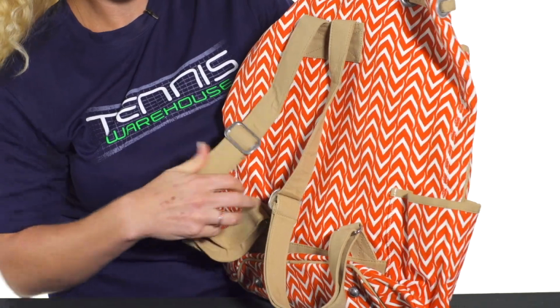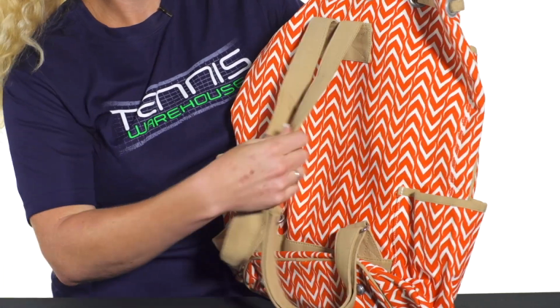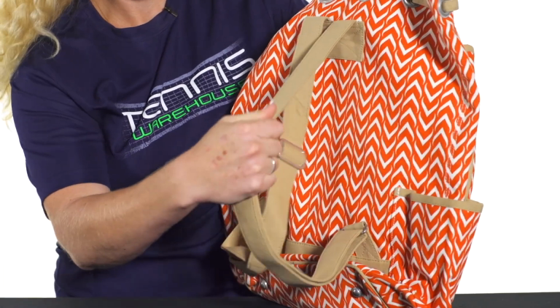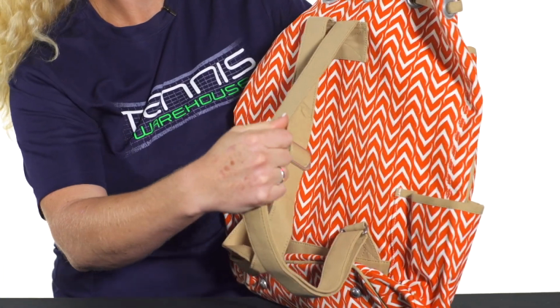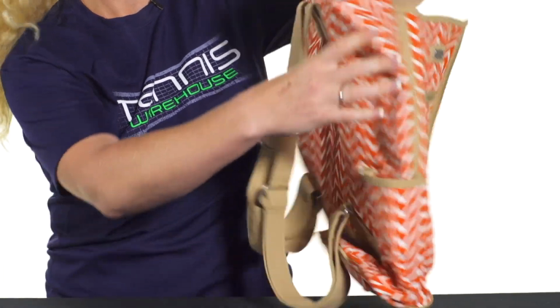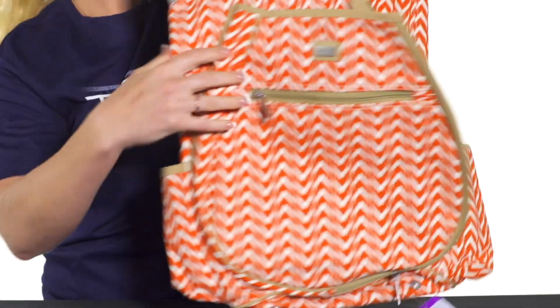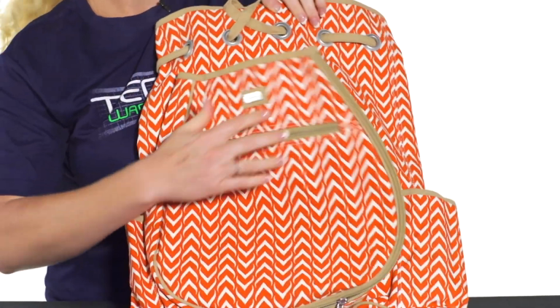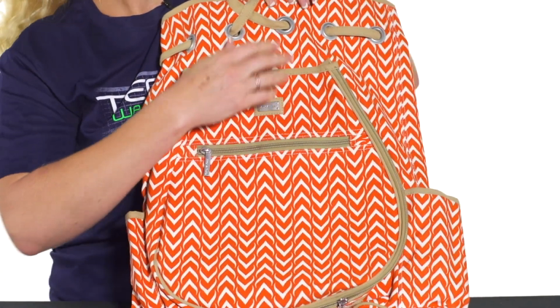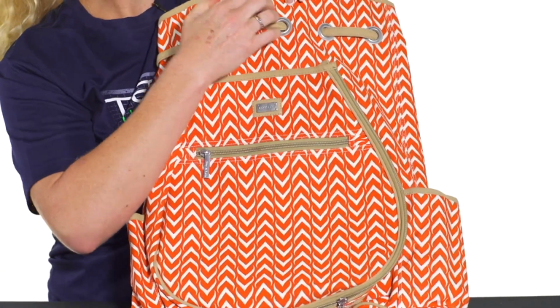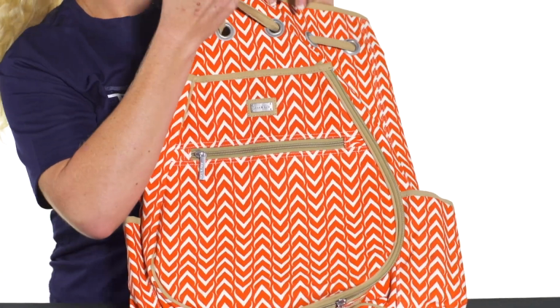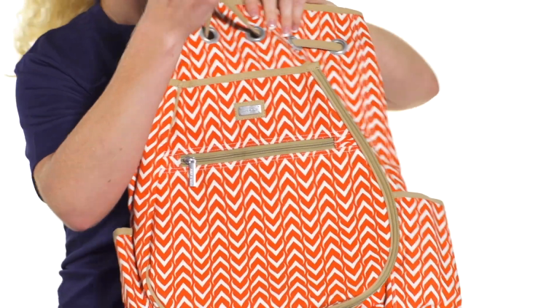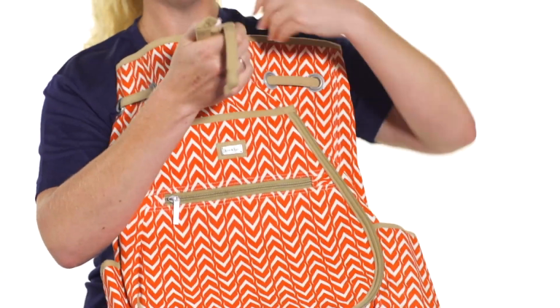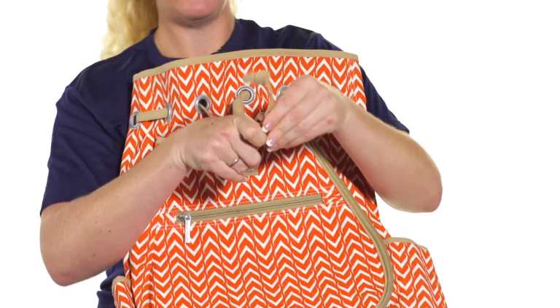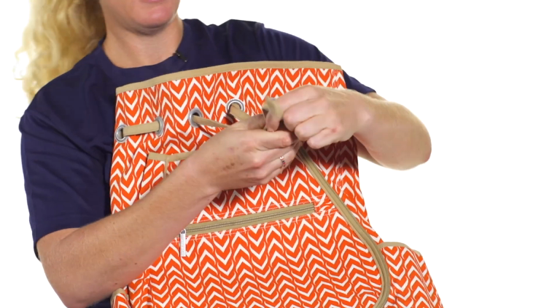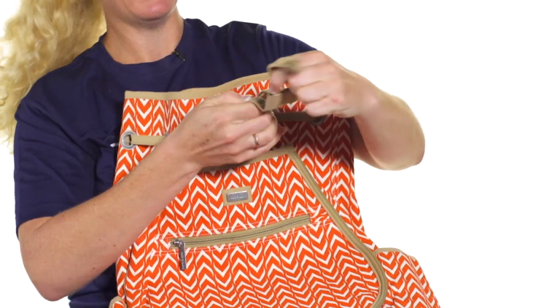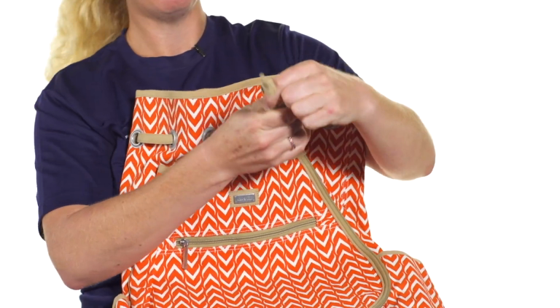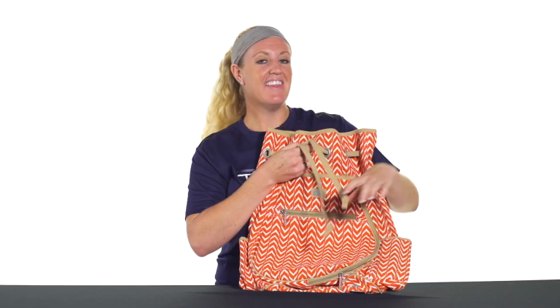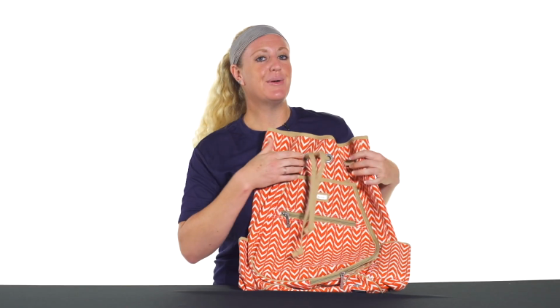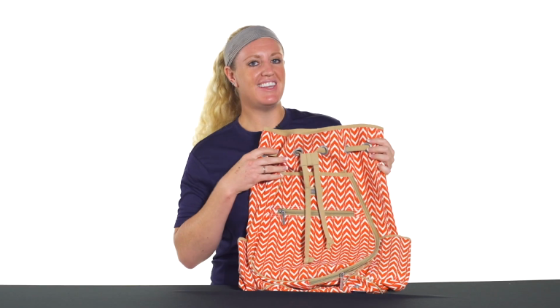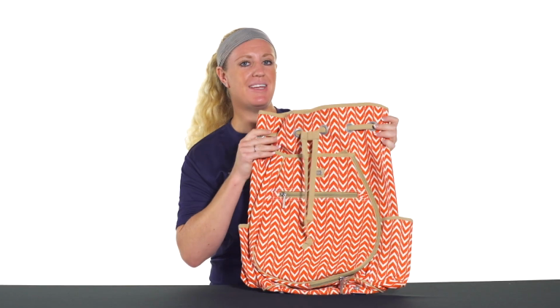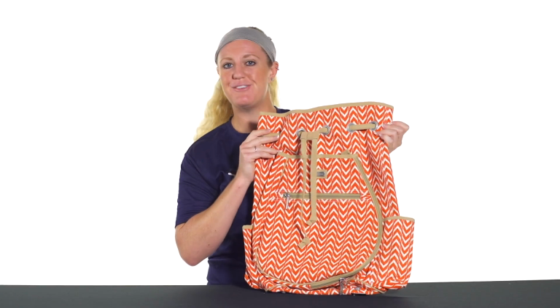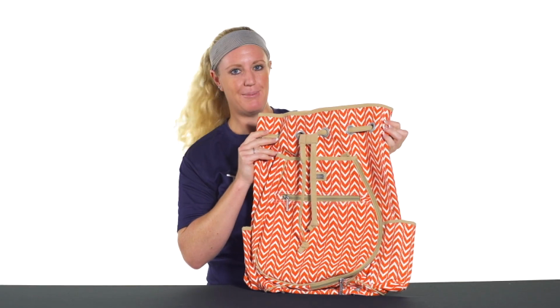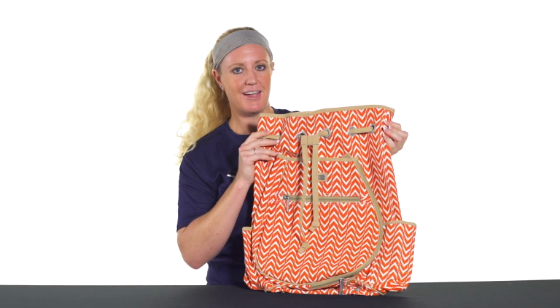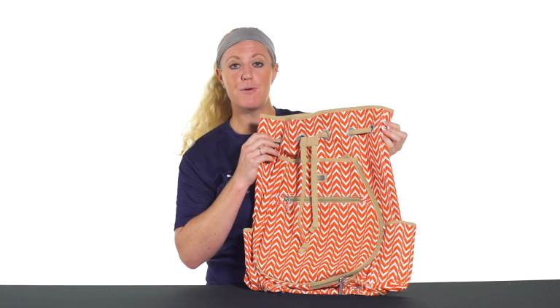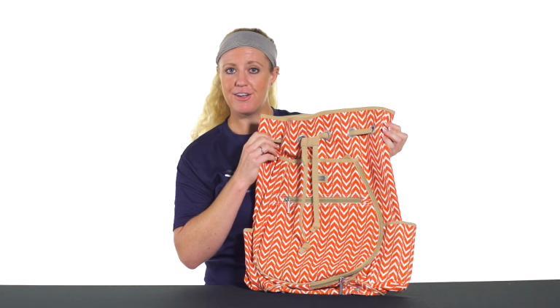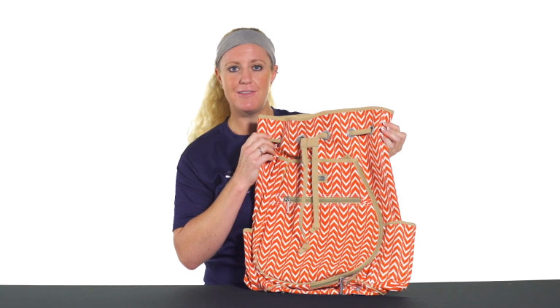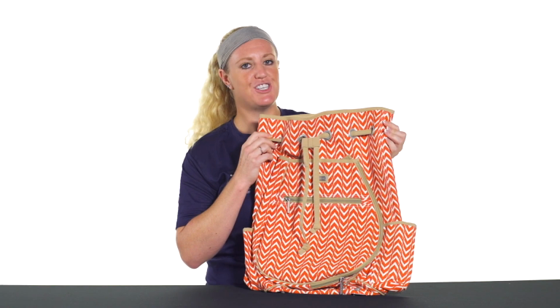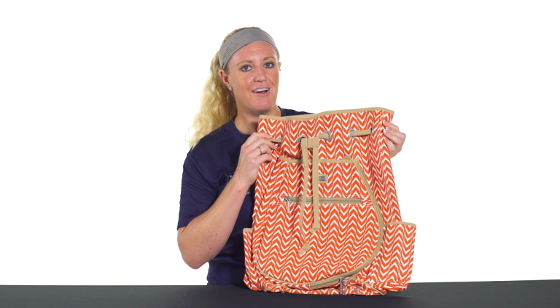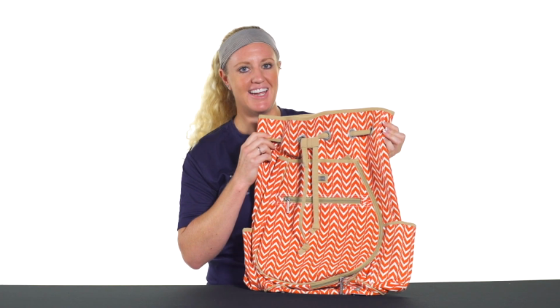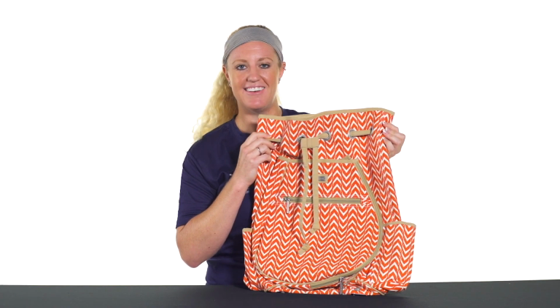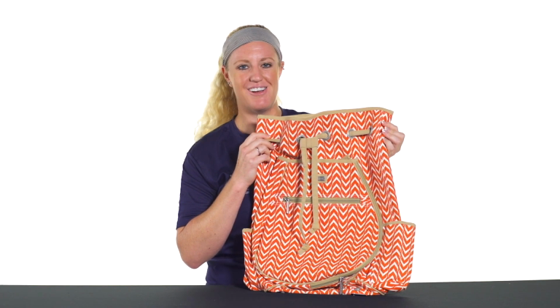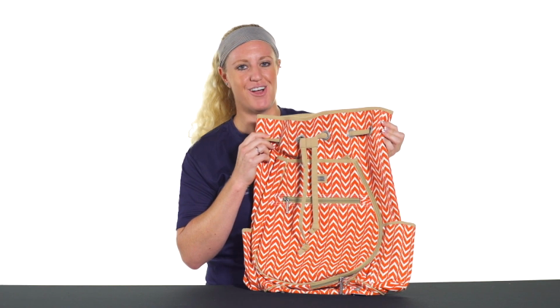The back of this bag features adjustable backpack straps — these are really durable and going to hold up for your everyday needs. The front of this bag also features a cinch closure so you can cinch the bag up. That was a quick look at the Amy and Lulu tennis backpack; for more color options be sure to check it out online at tenniswarehouse.com.